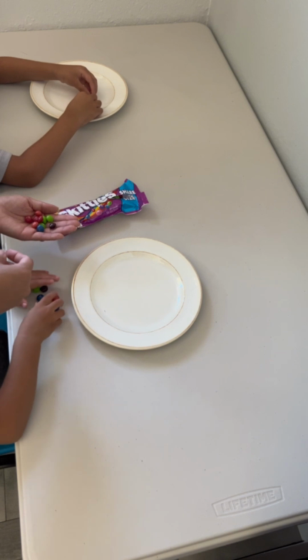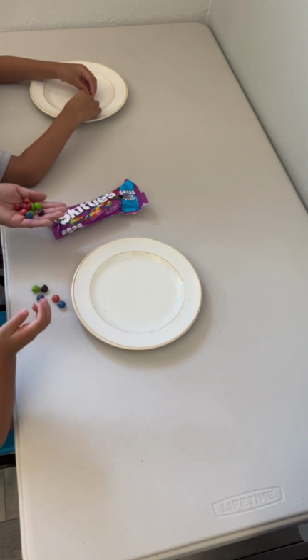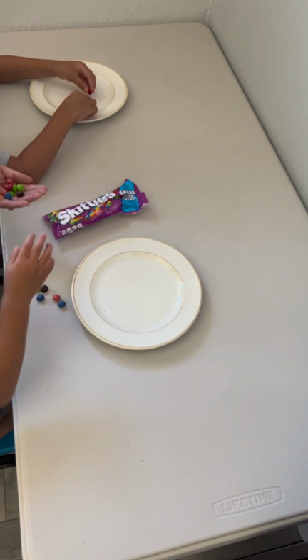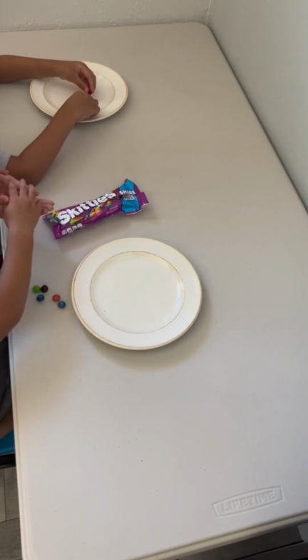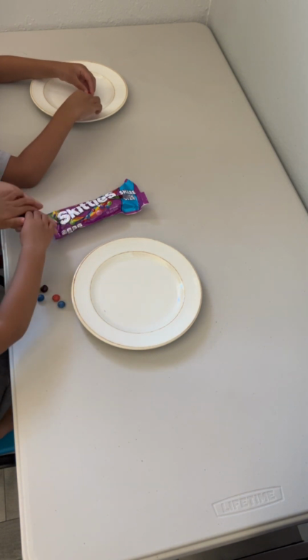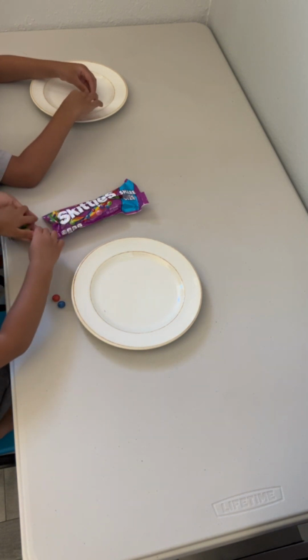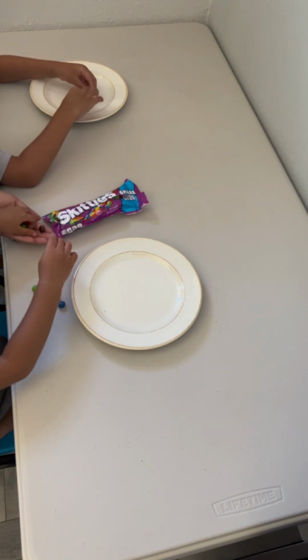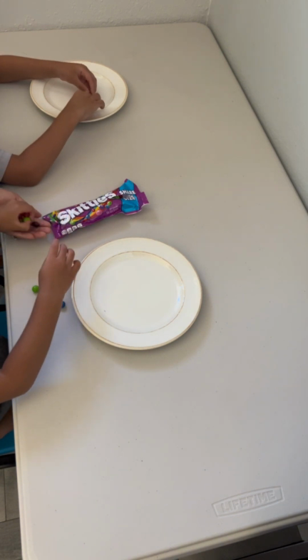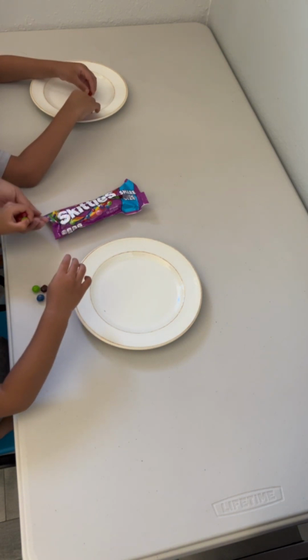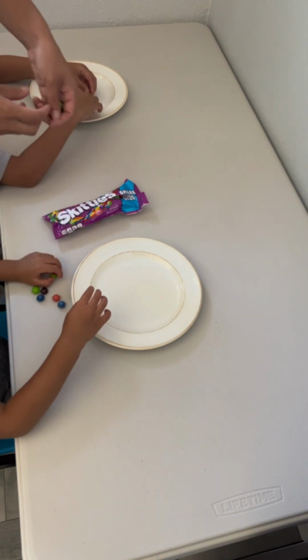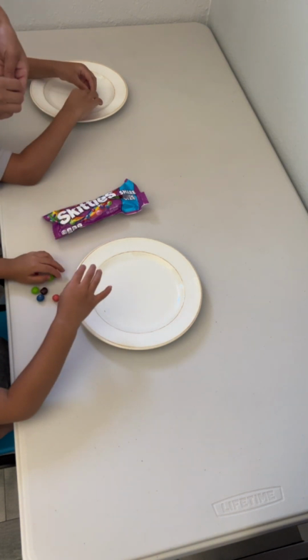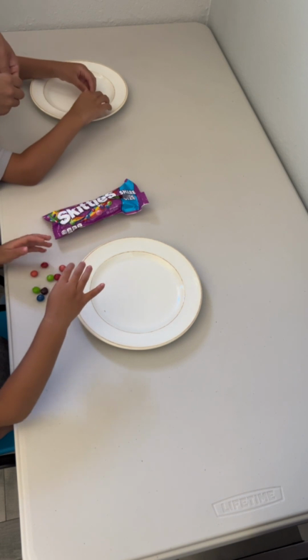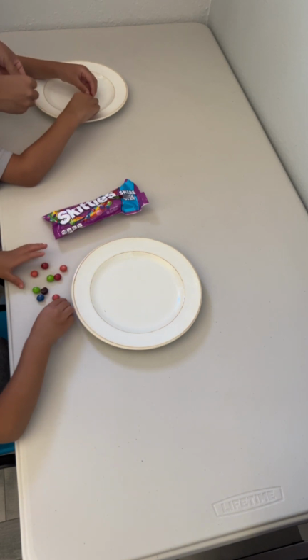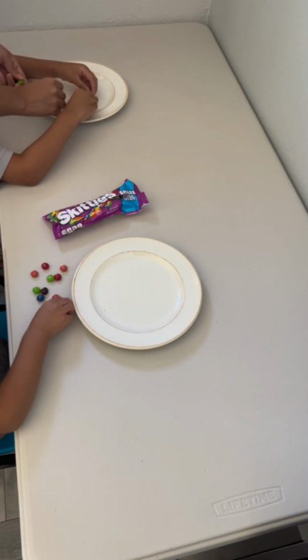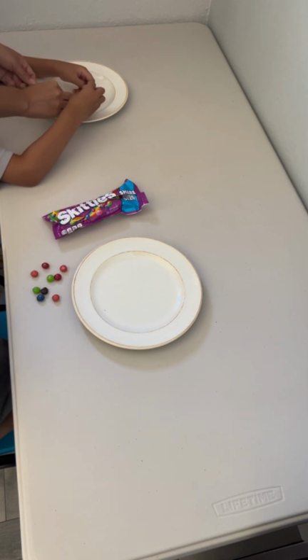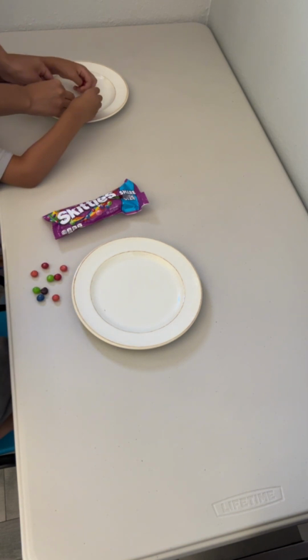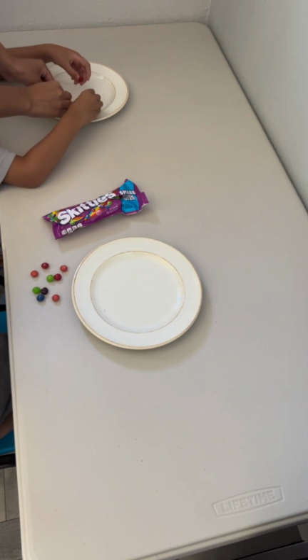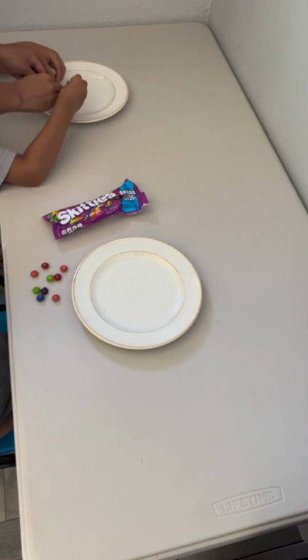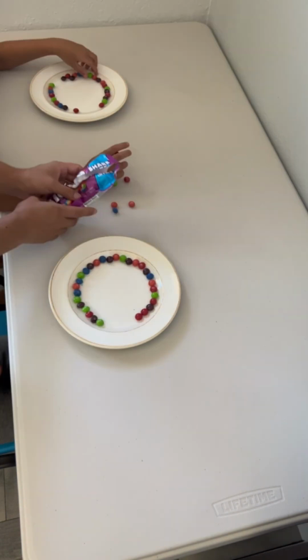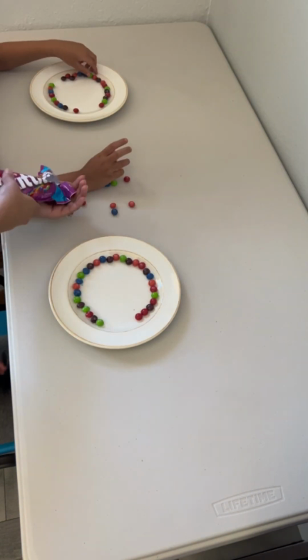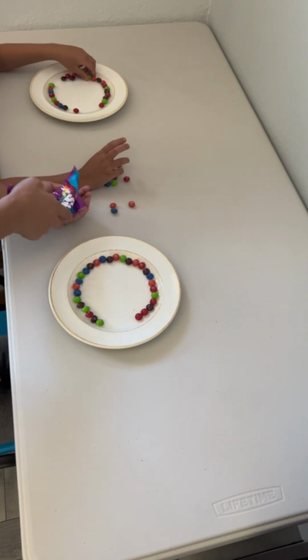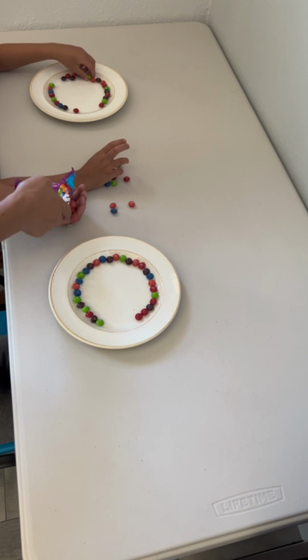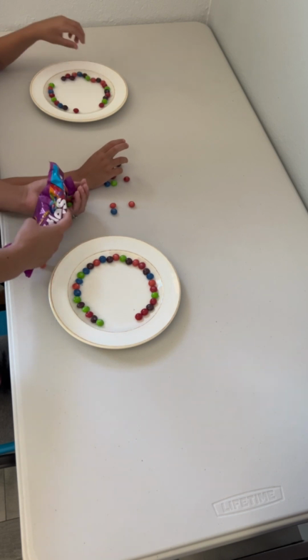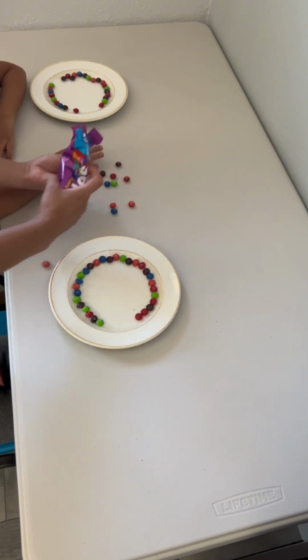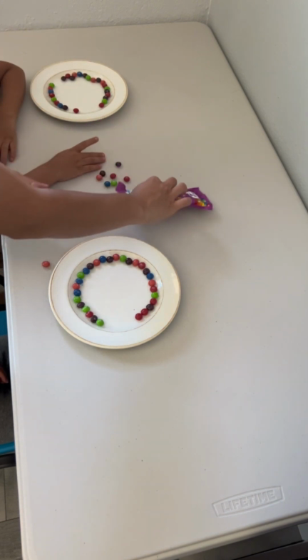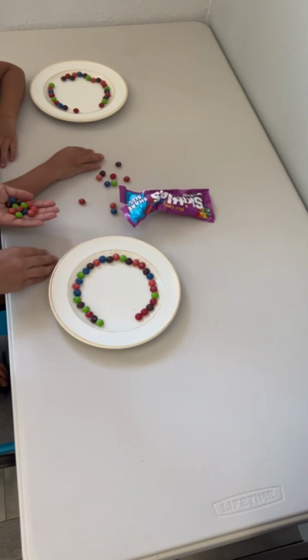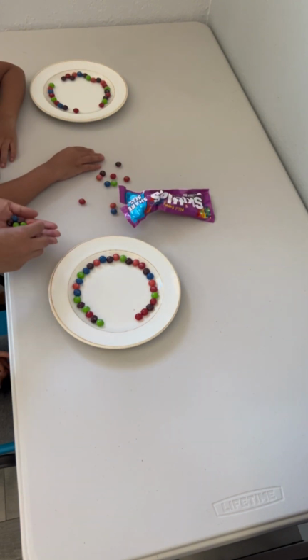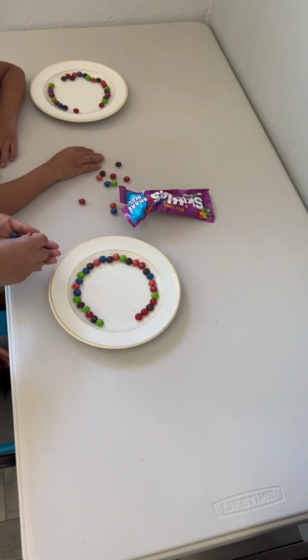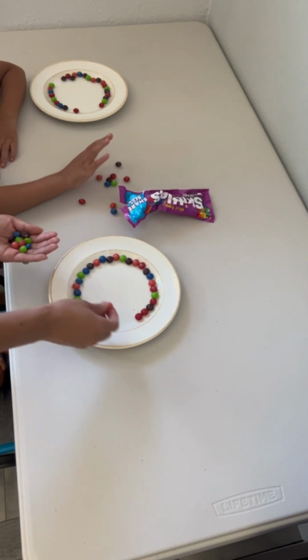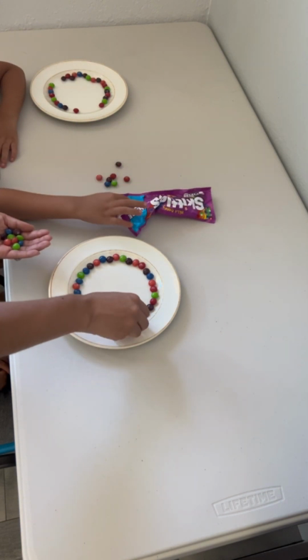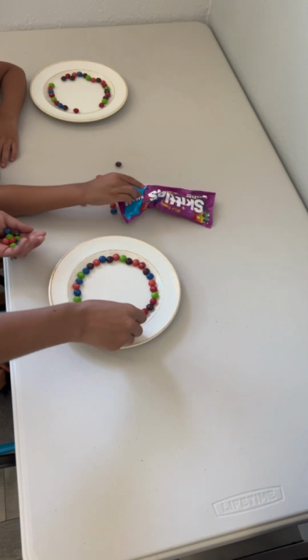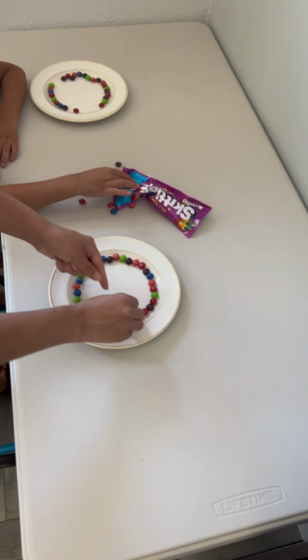No, not around in a circle. Why not? Do it like you want to eat it. Put it around in a circle. We might end up using all of our Skittles, but that's okay because each of you get to do this experiment.